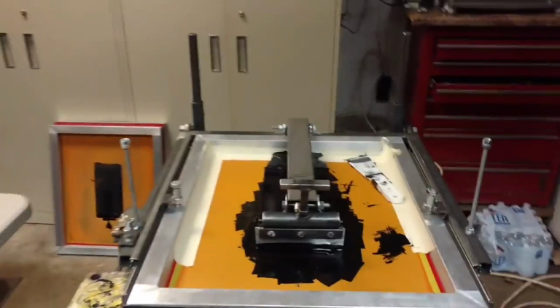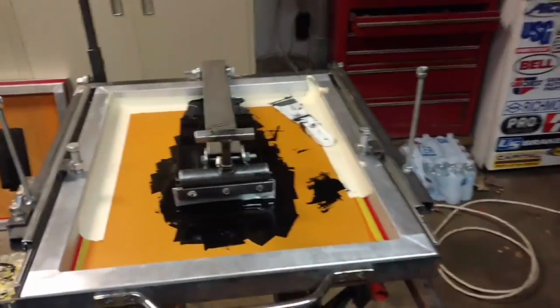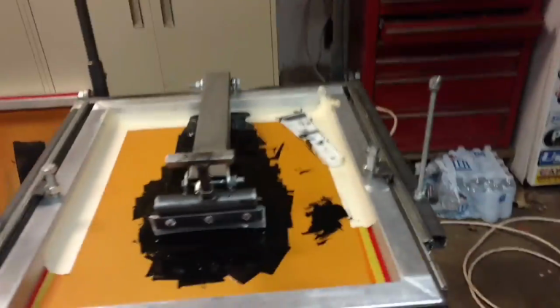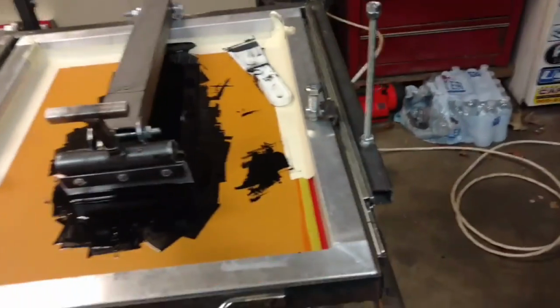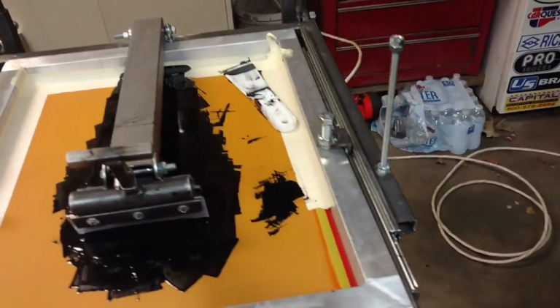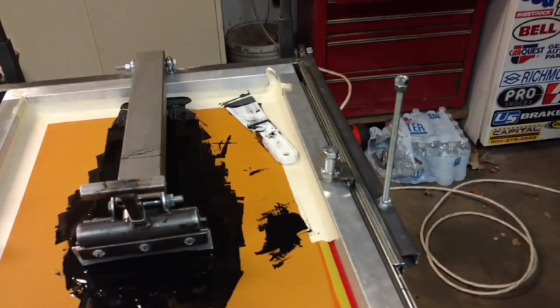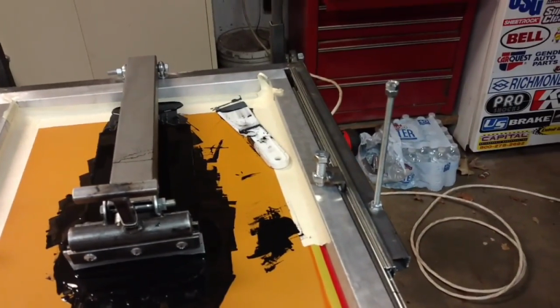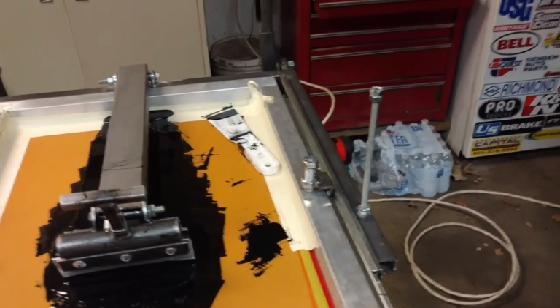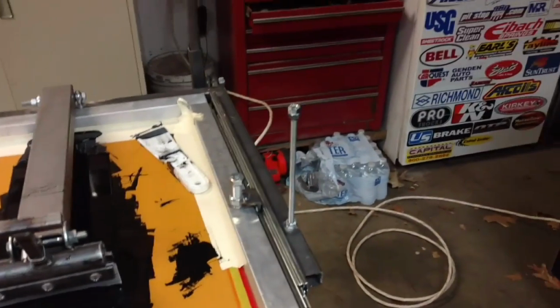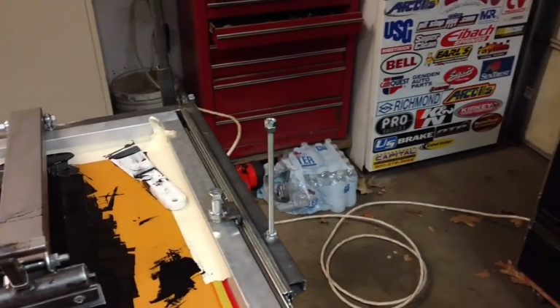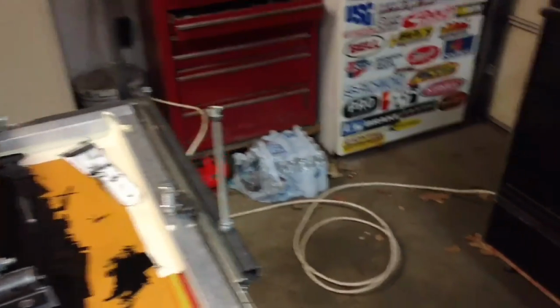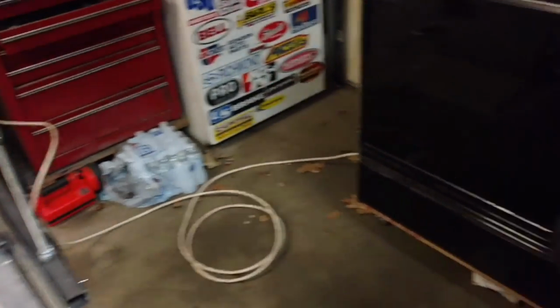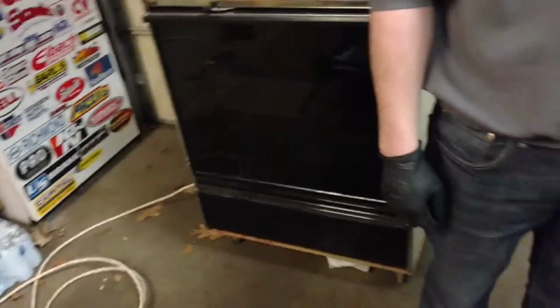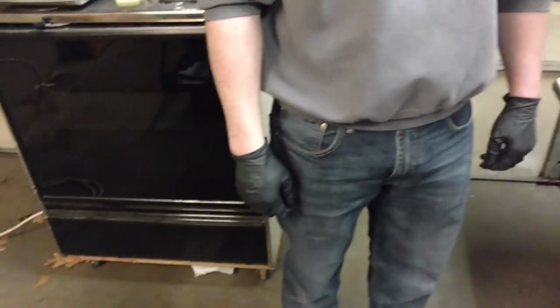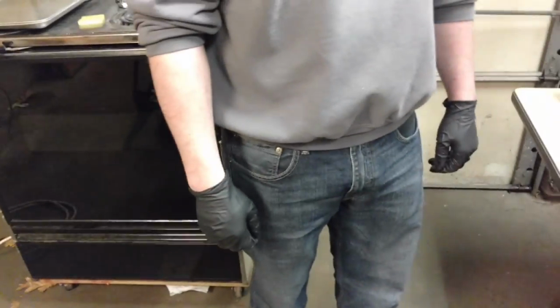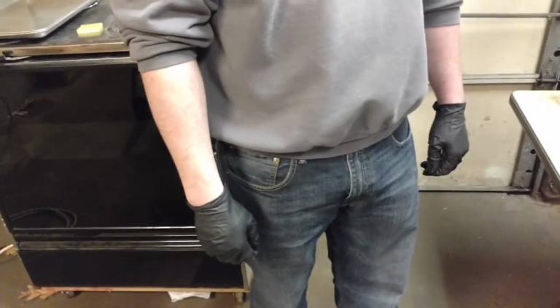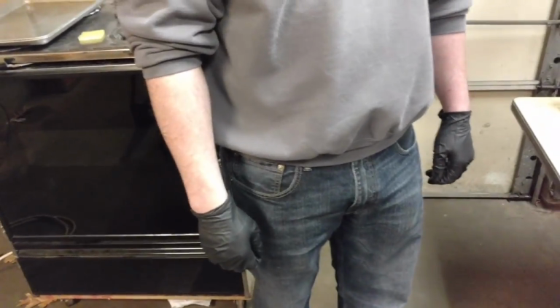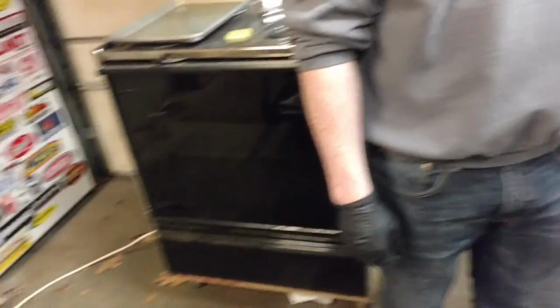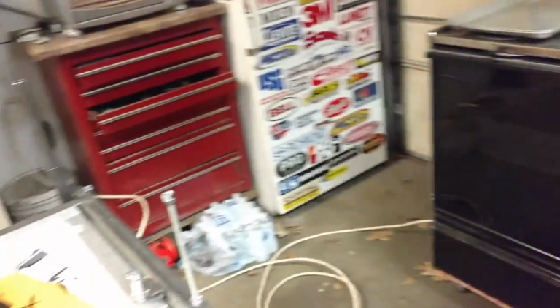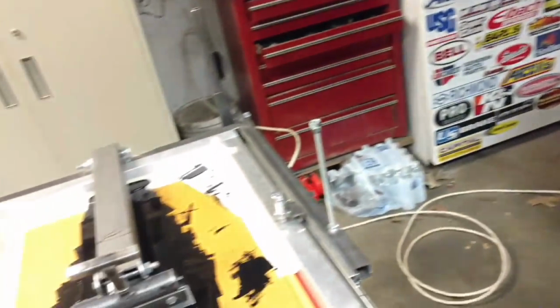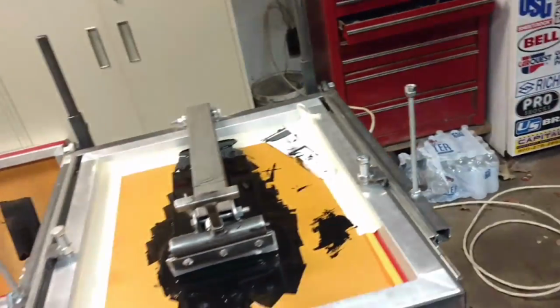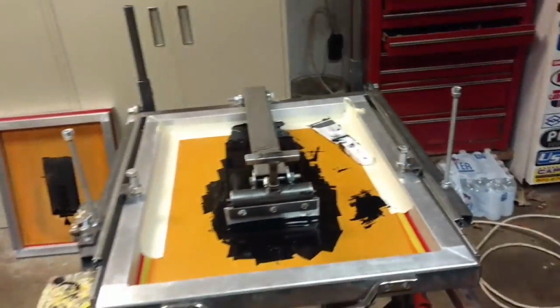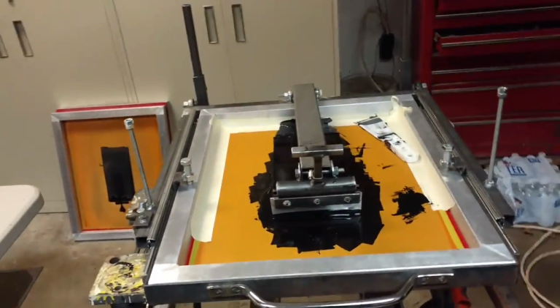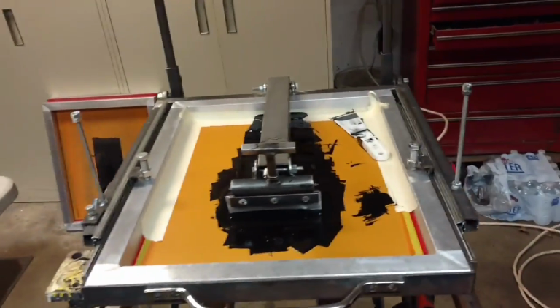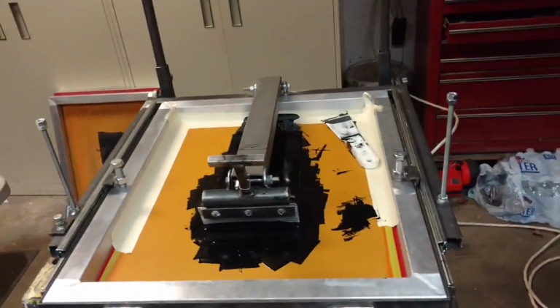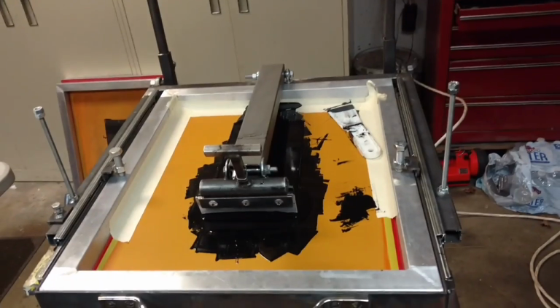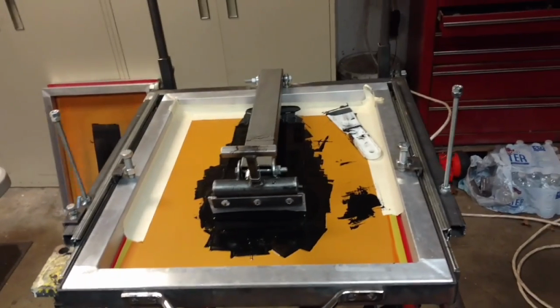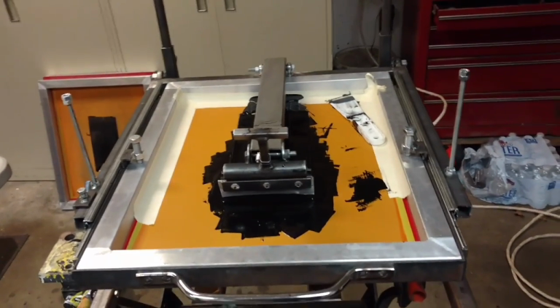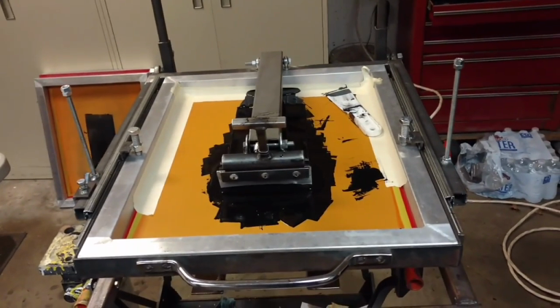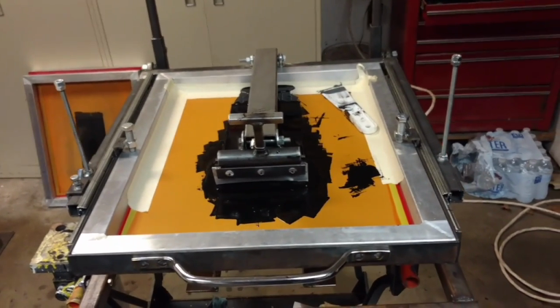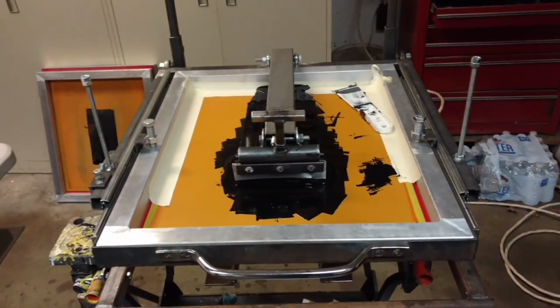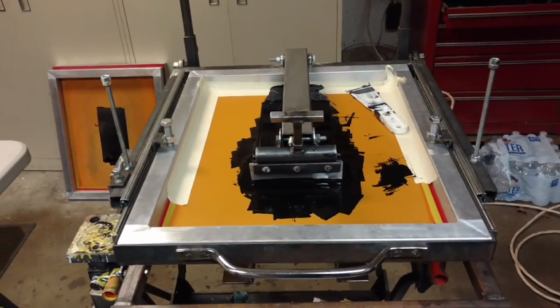Hey YouTube, John and Zach here from The Basement Screen Printing. We got an order to do some mason jars for a local restaurant. We've never done this sort of thing before — mostly we just do garments.